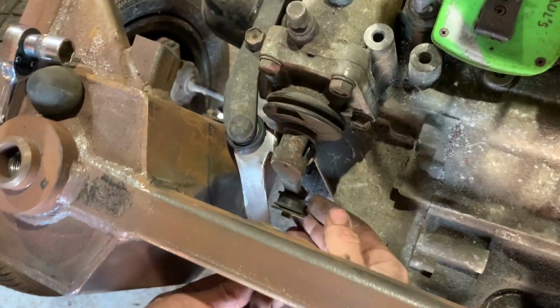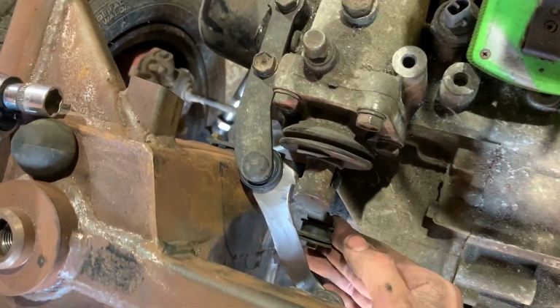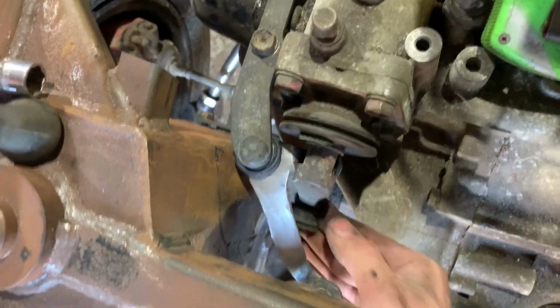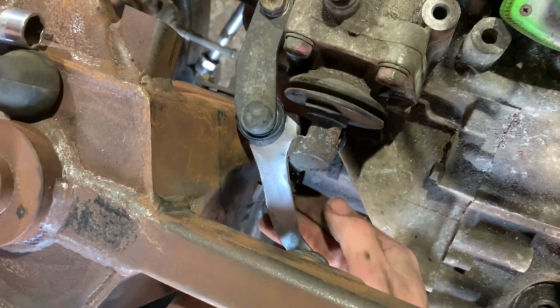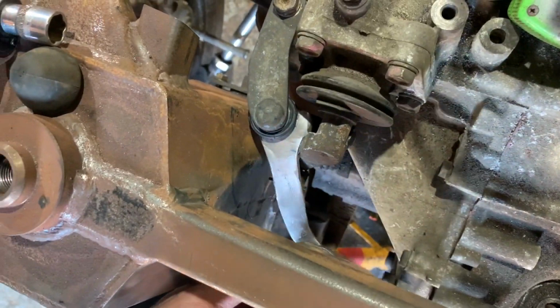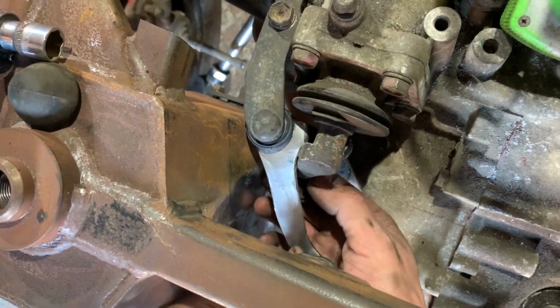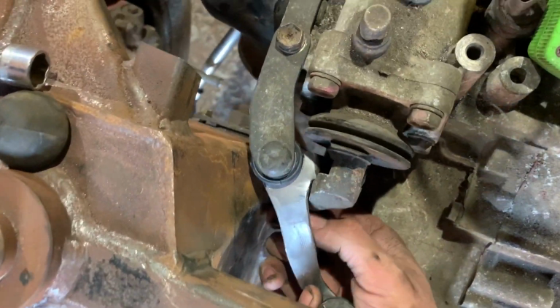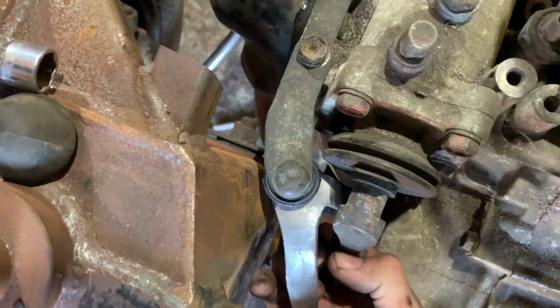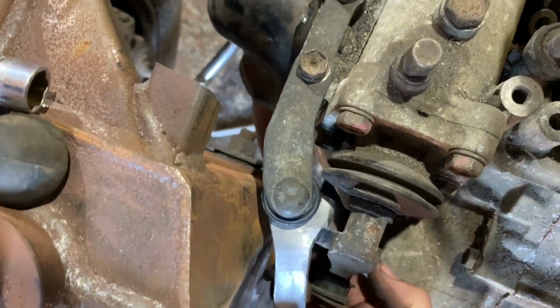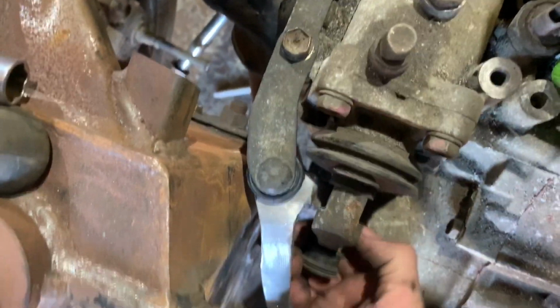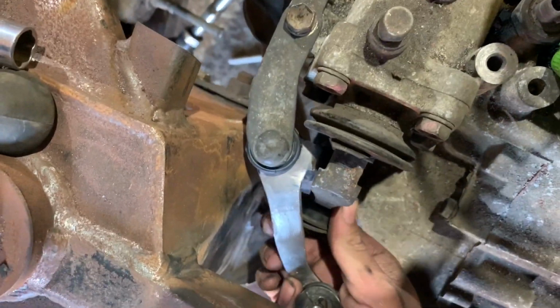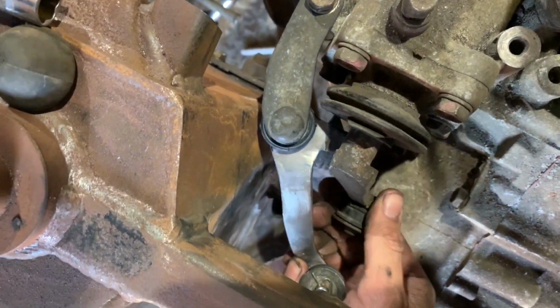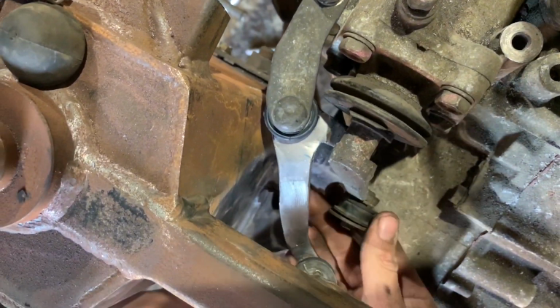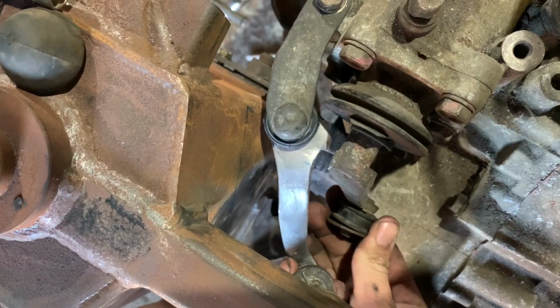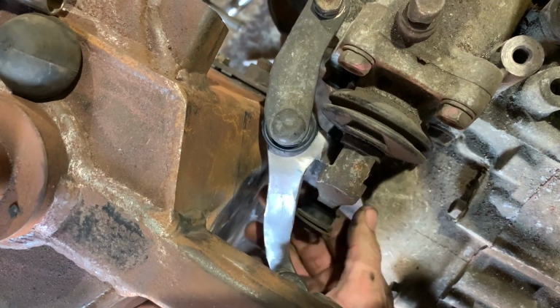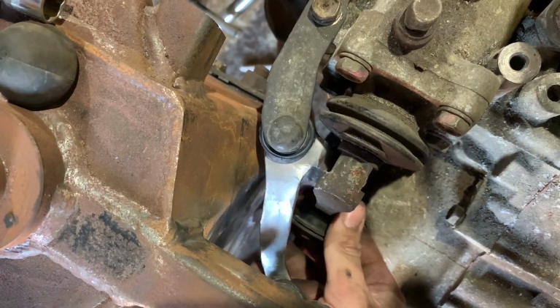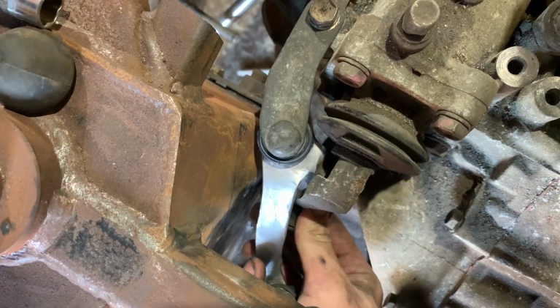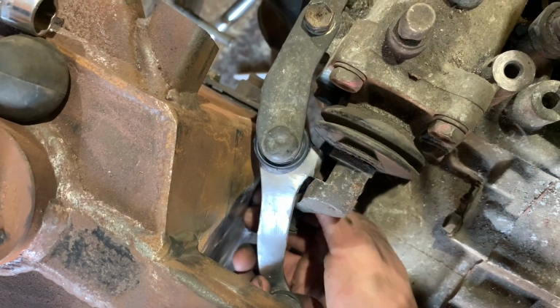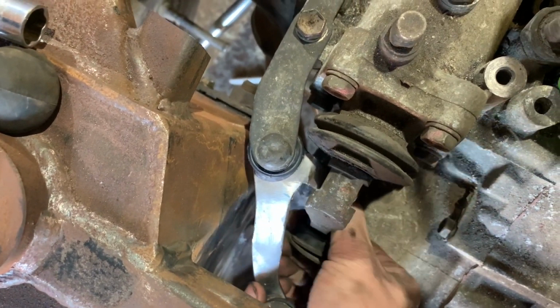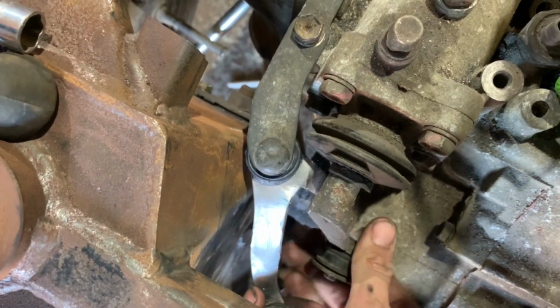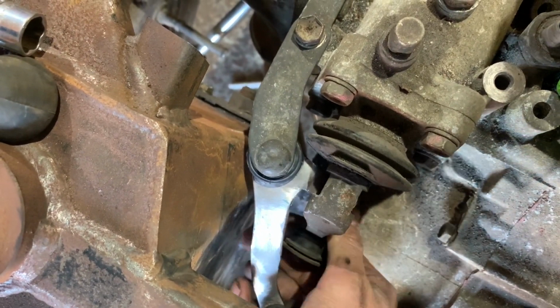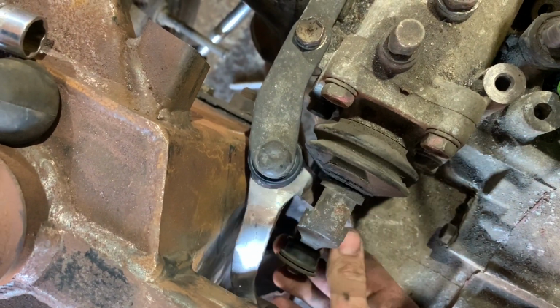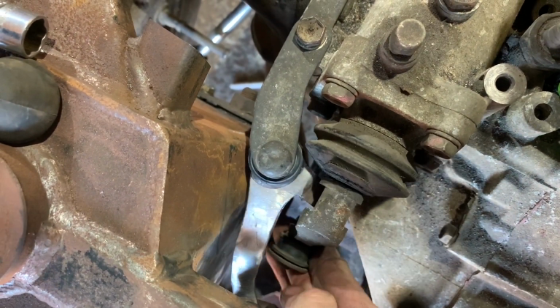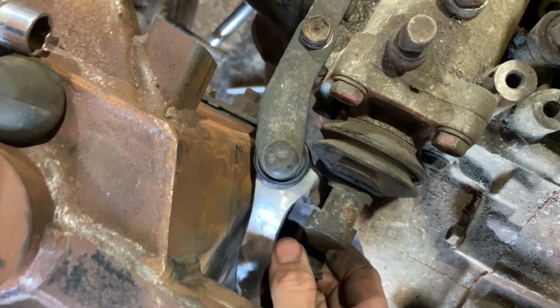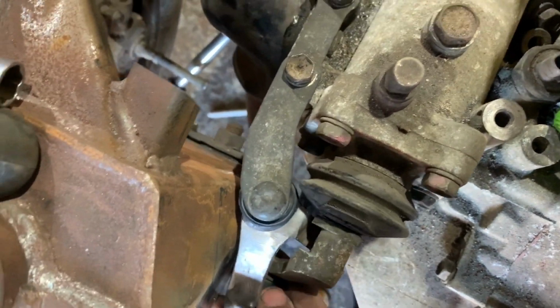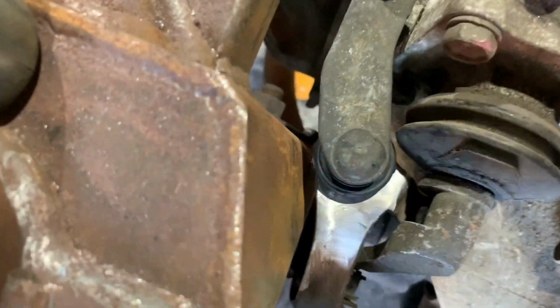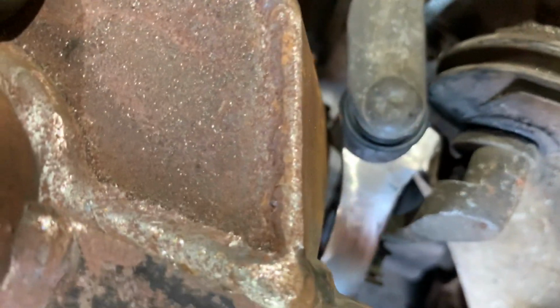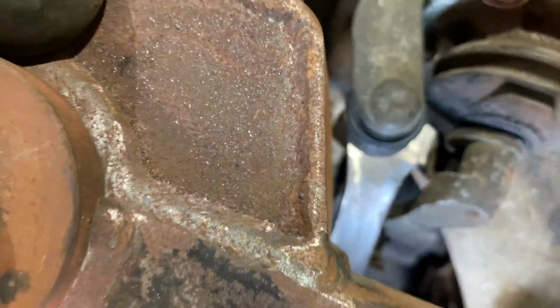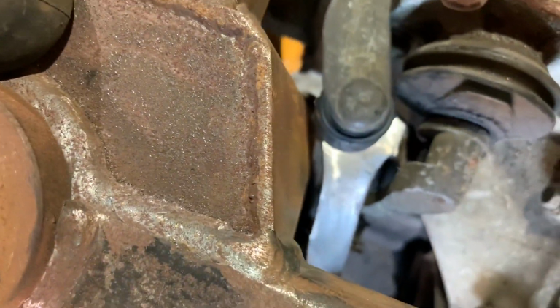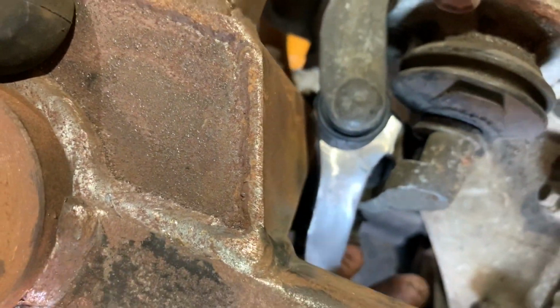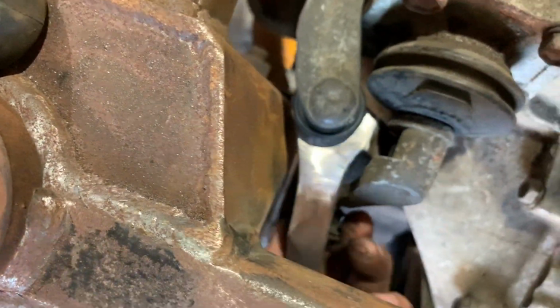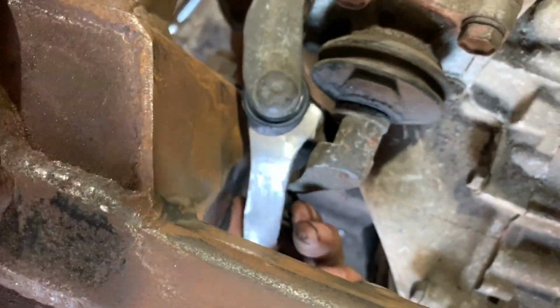Jordan's remanufactured that linkage - just checking all the clearances. That looks good; you can see right down the side of there clearing the subframe.